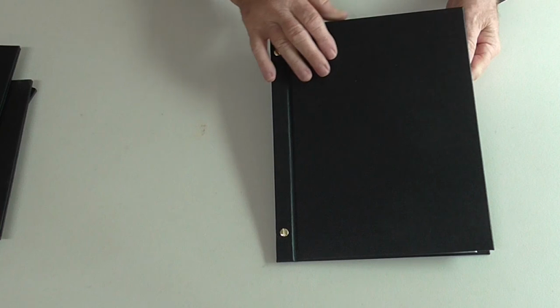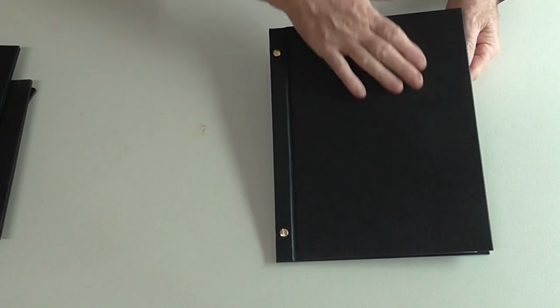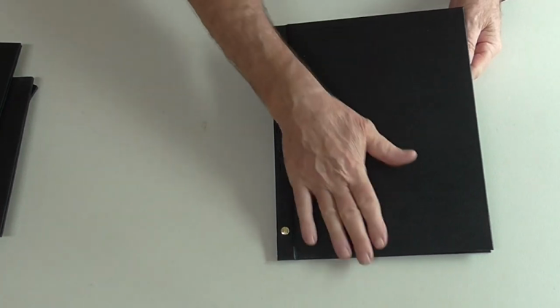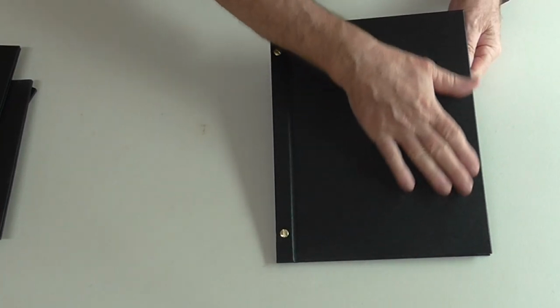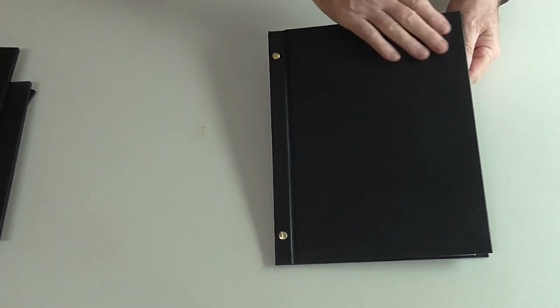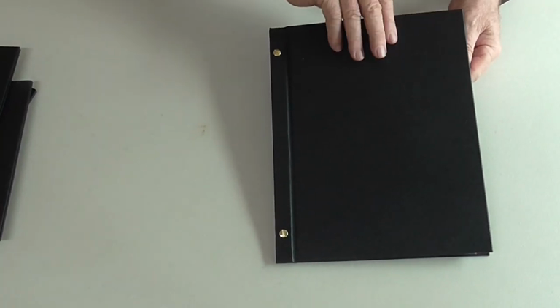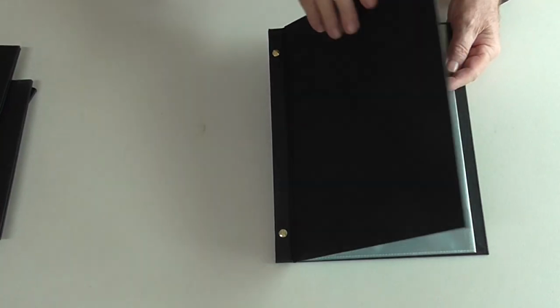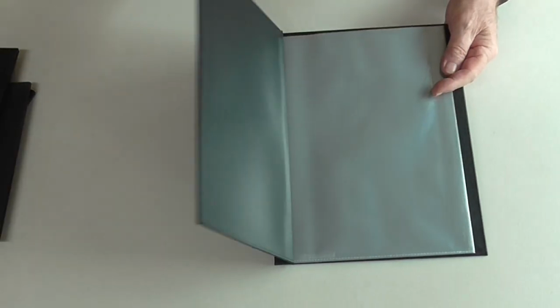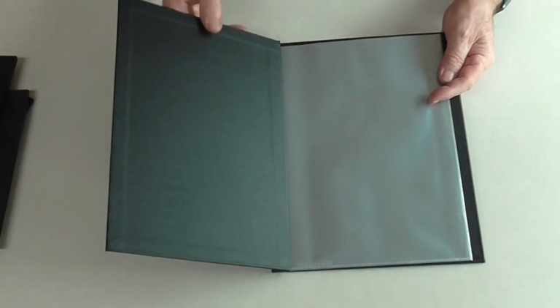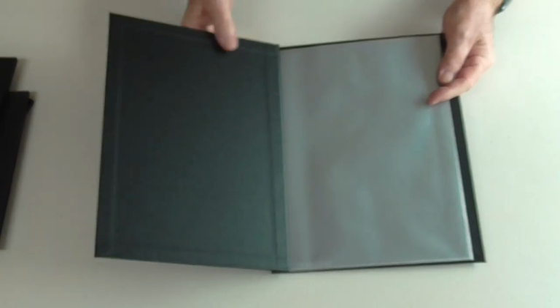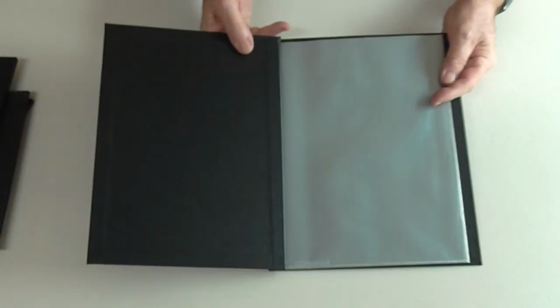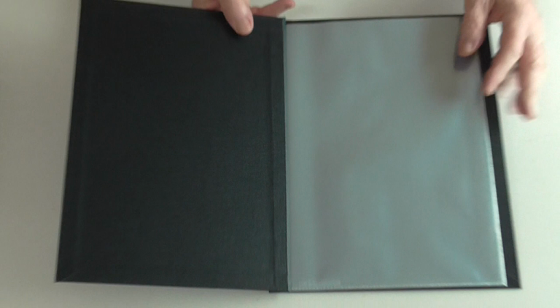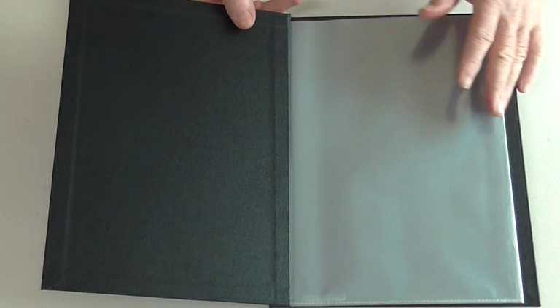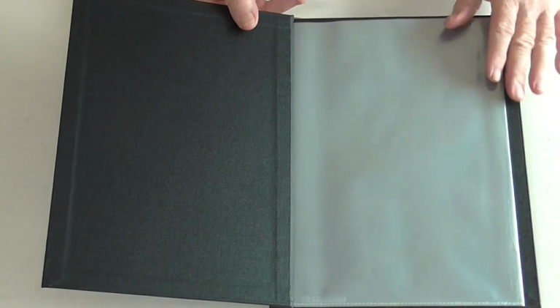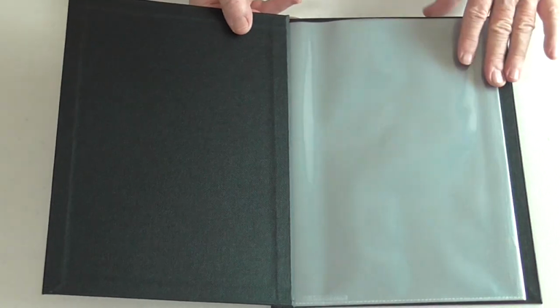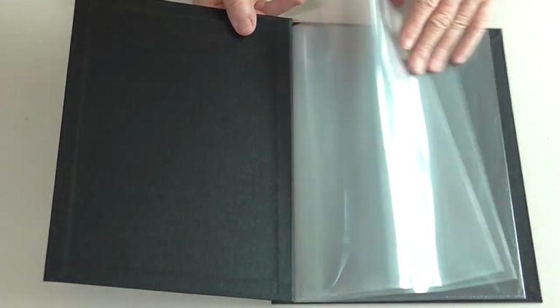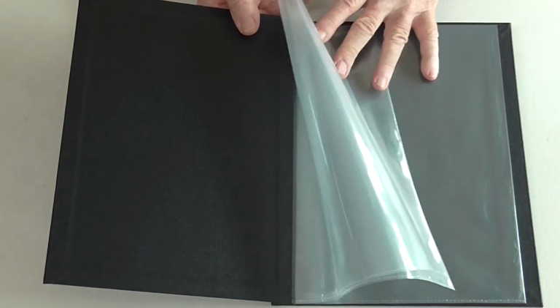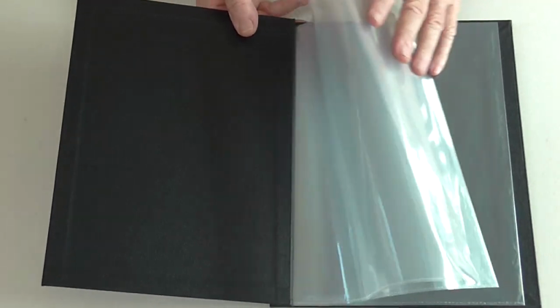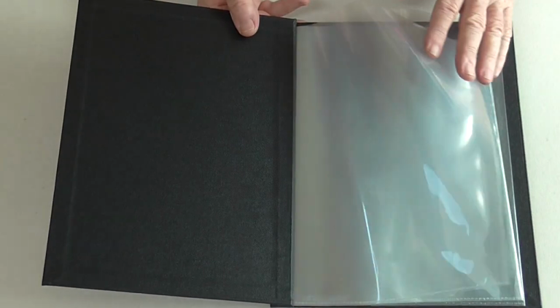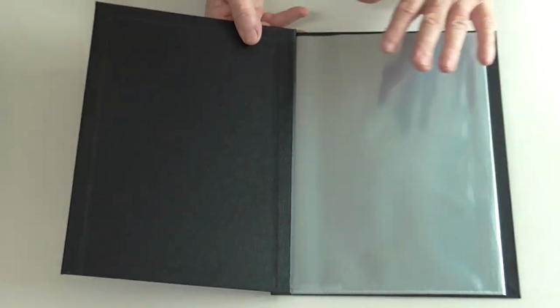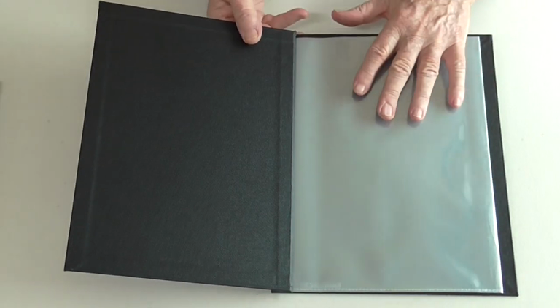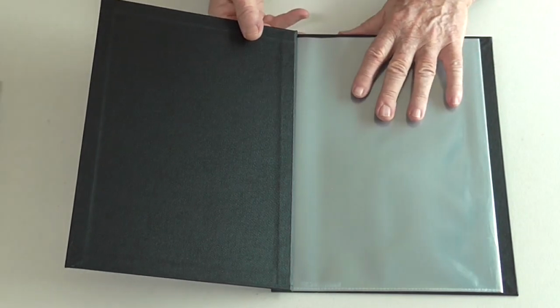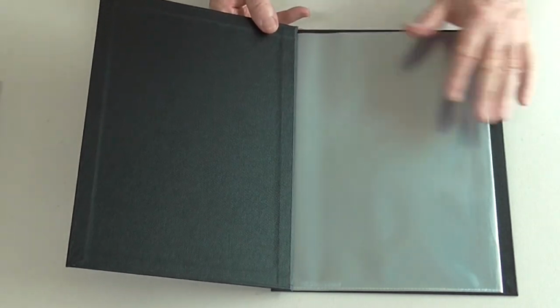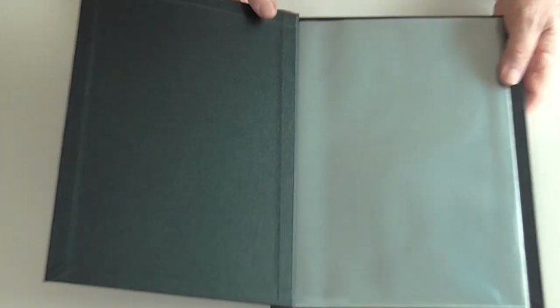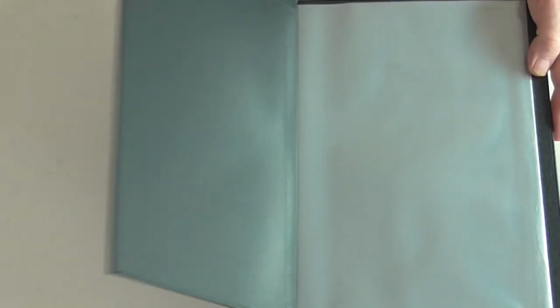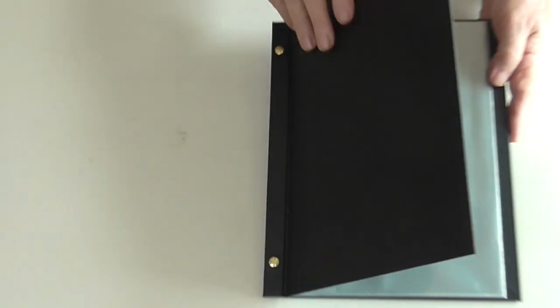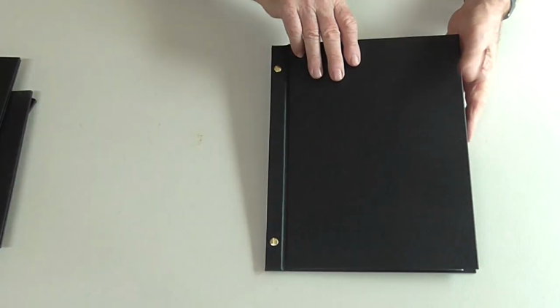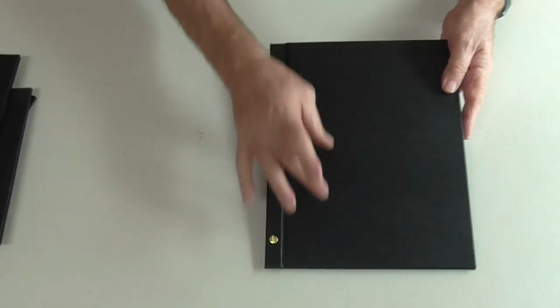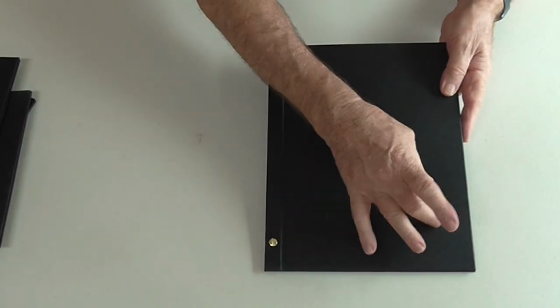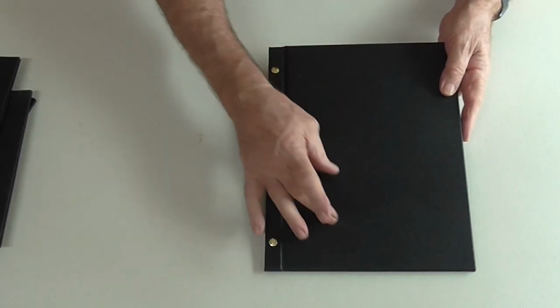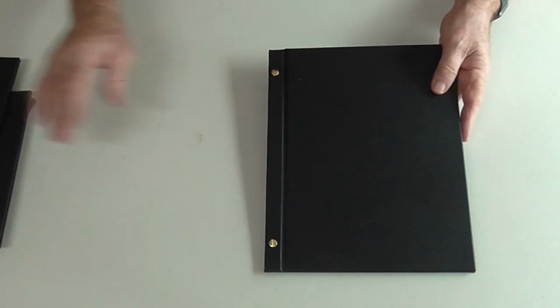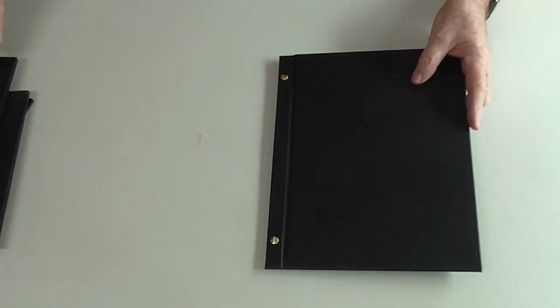Buckram menu covers. Beautifully handmade book cloth called Buckram. Two-part cover, comes with three pockets or six pages of menu. A4, can be printed on with your logo.